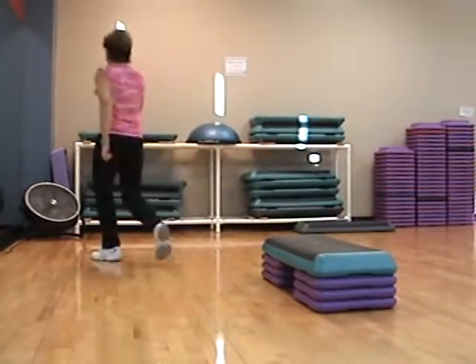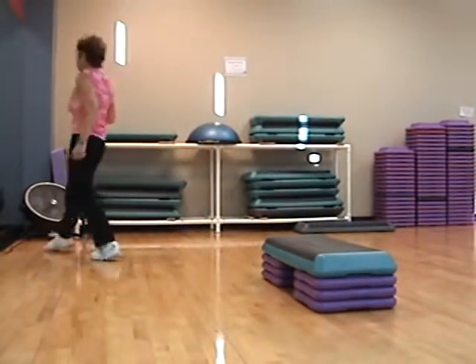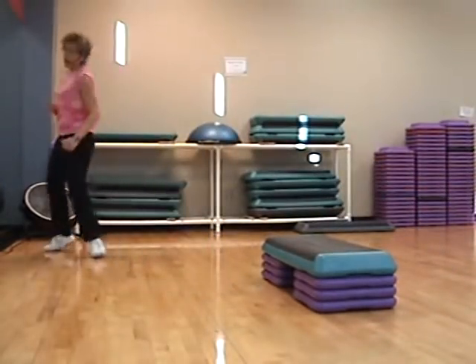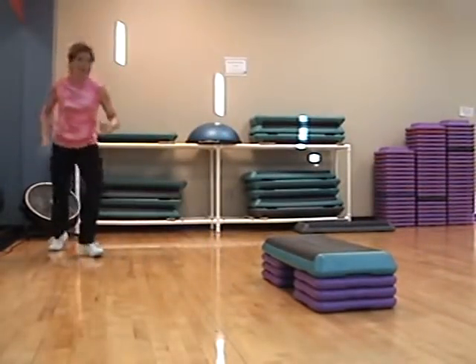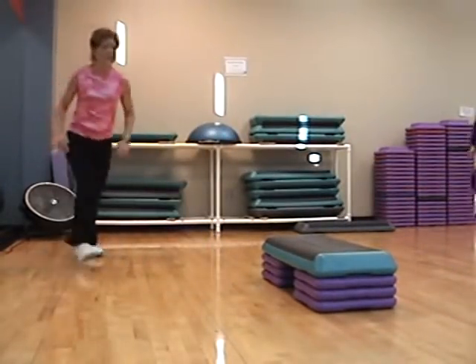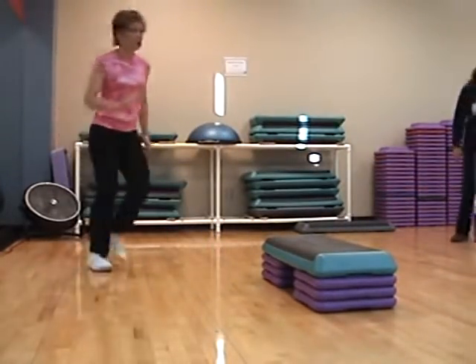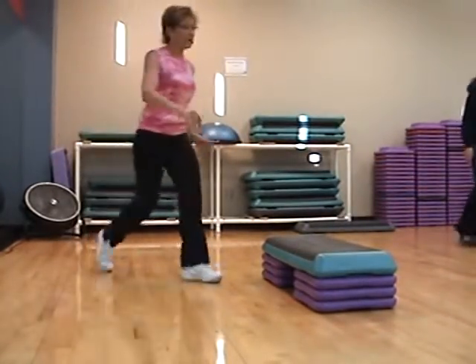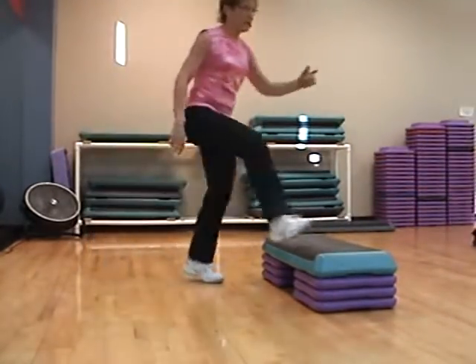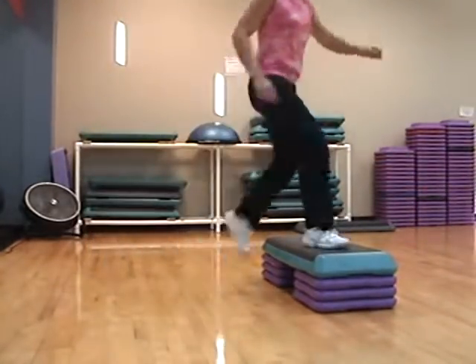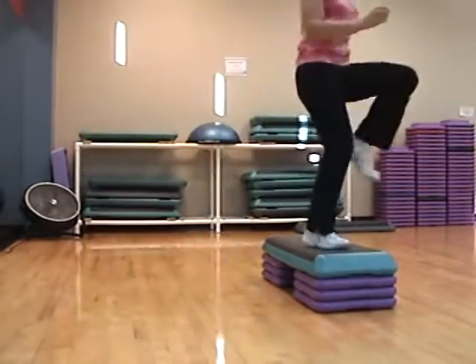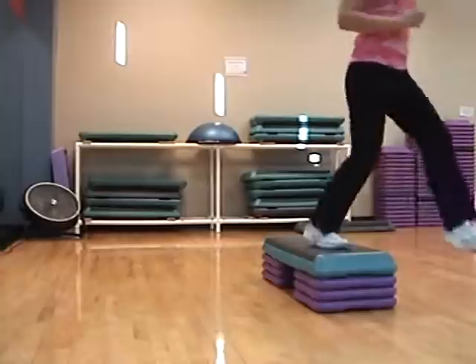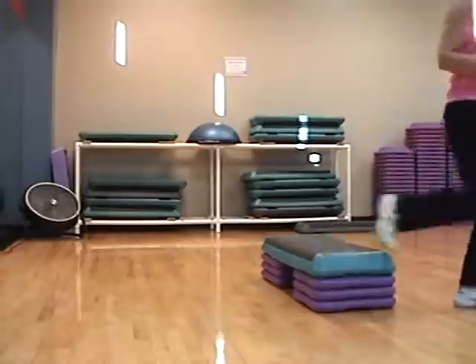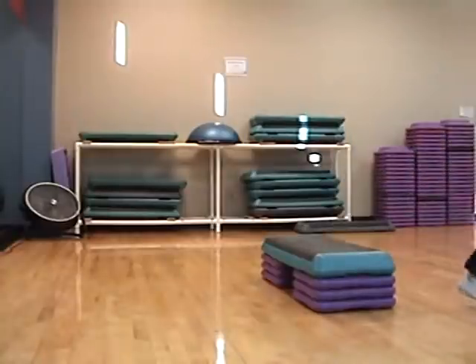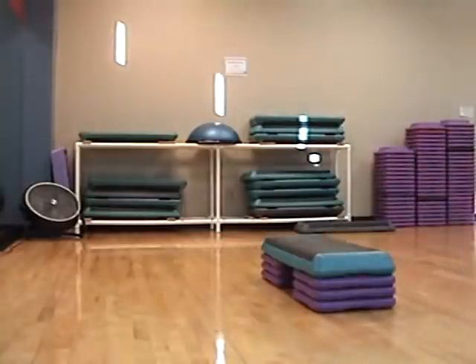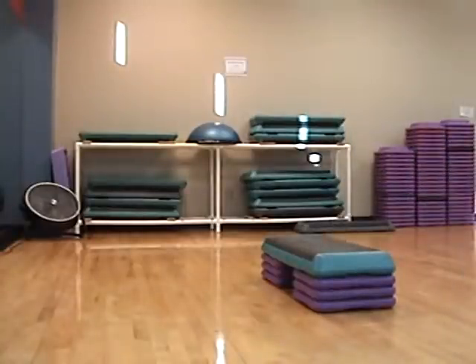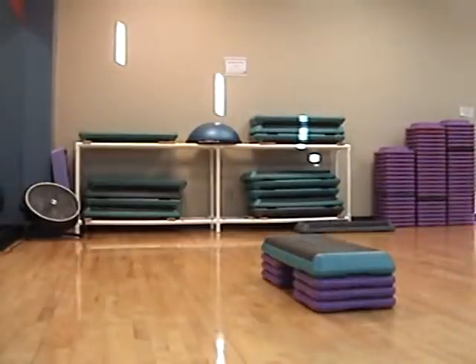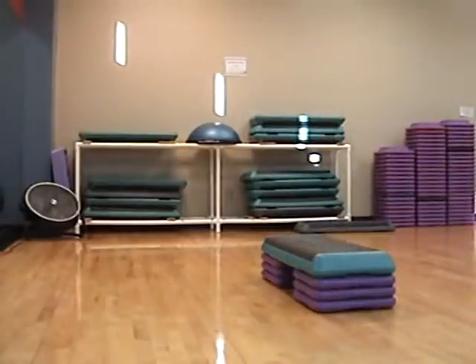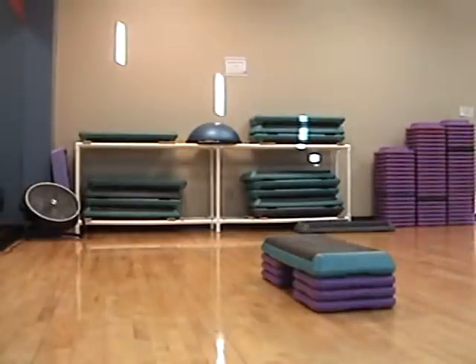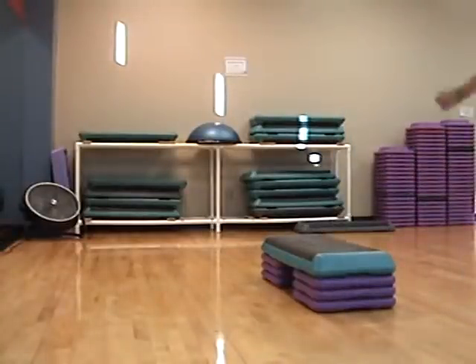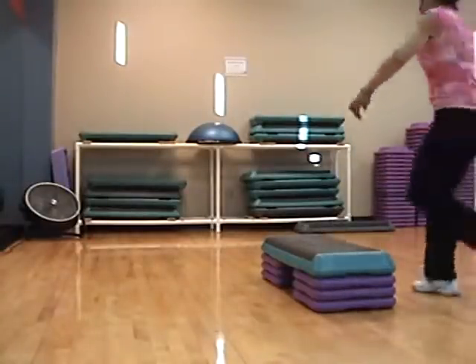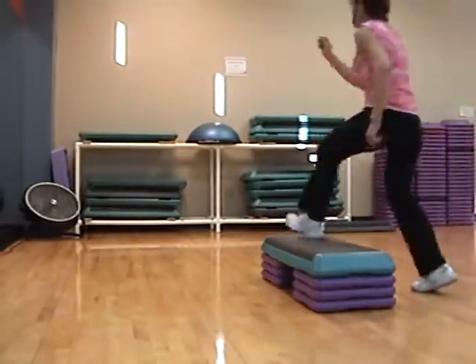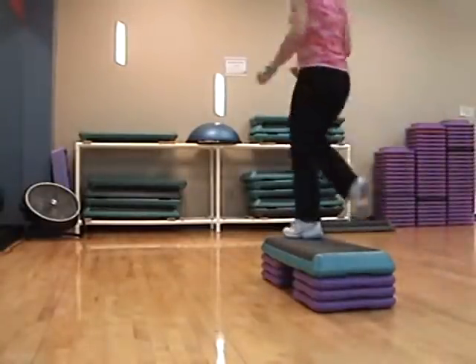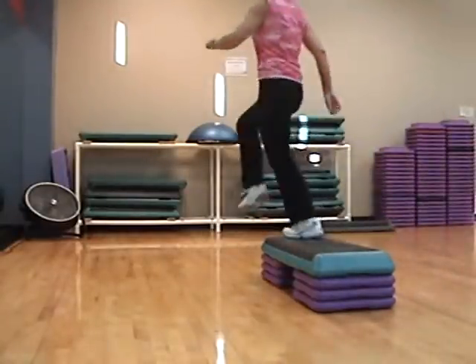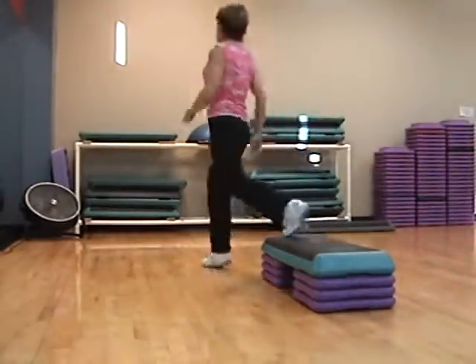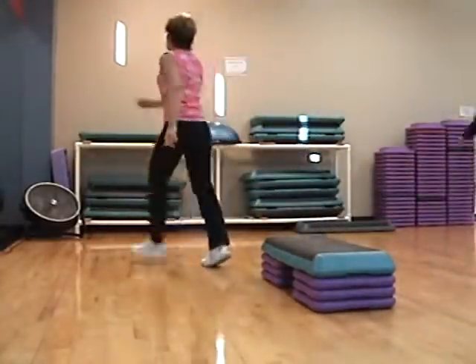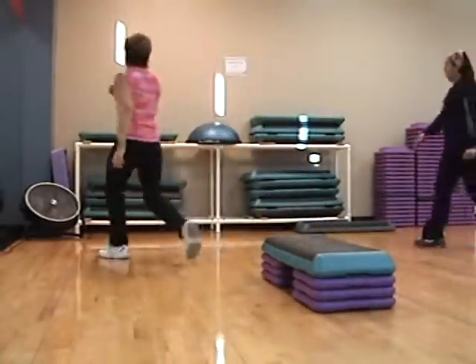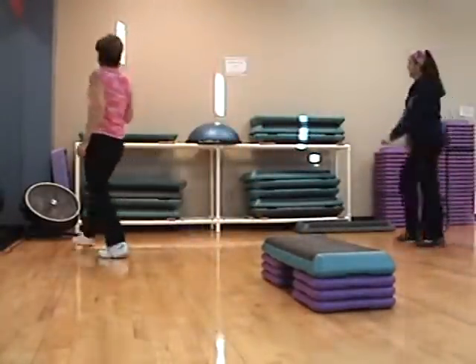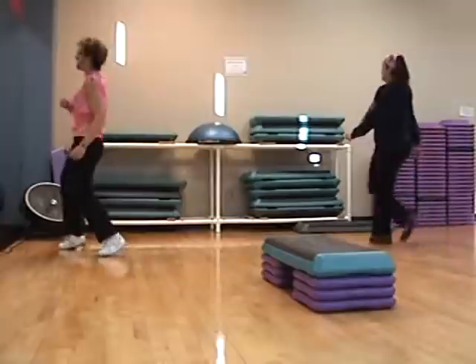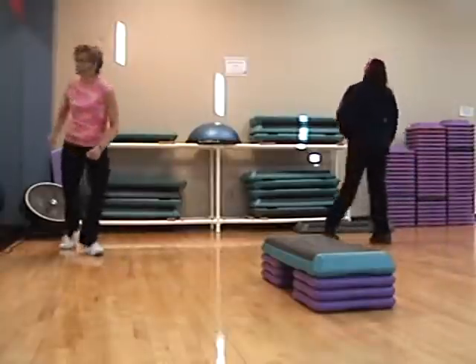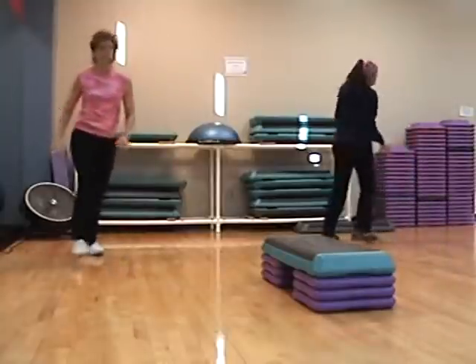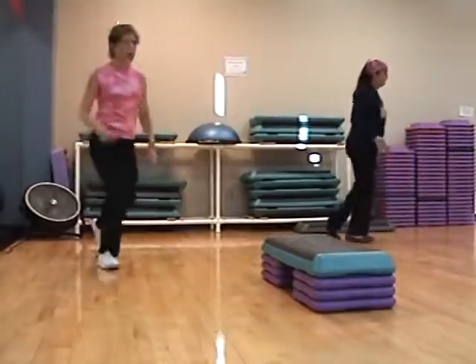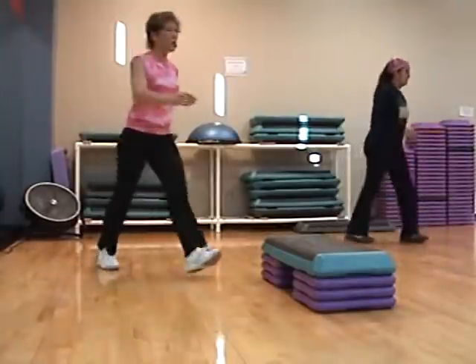Walk, walk. Right, right. Left. Step, knee, walk, walk, pivot, walk, walk.